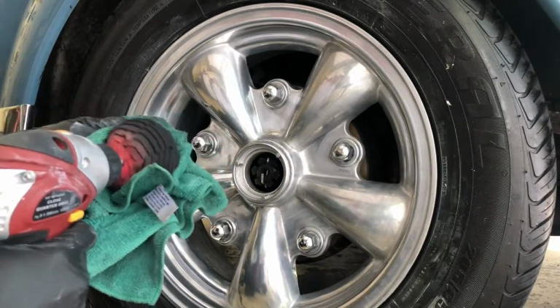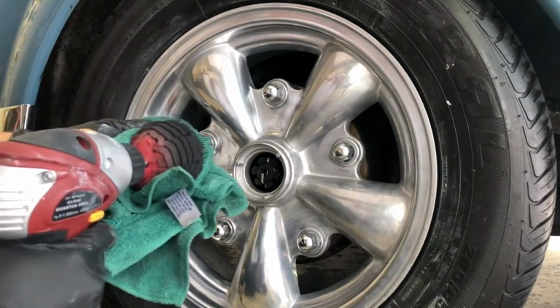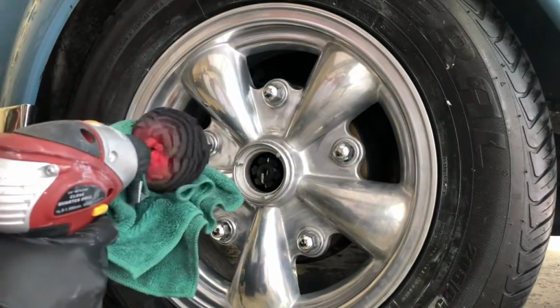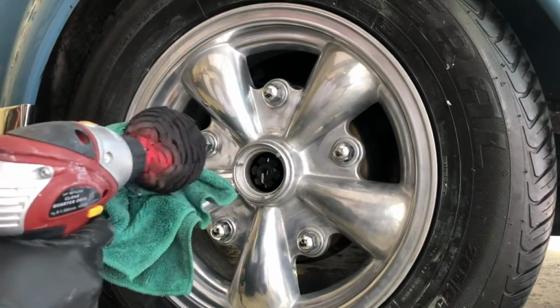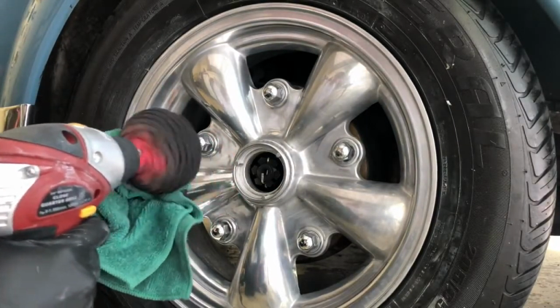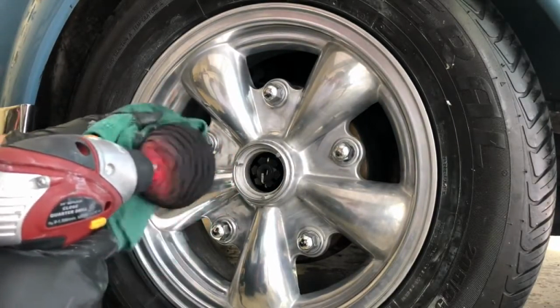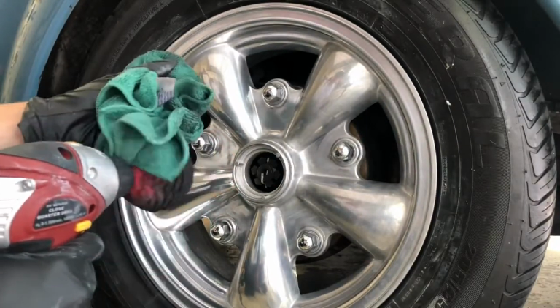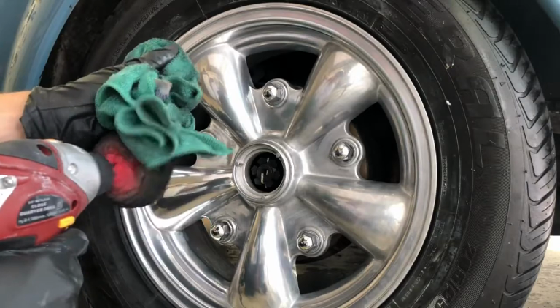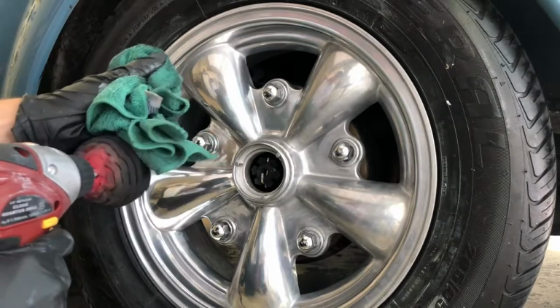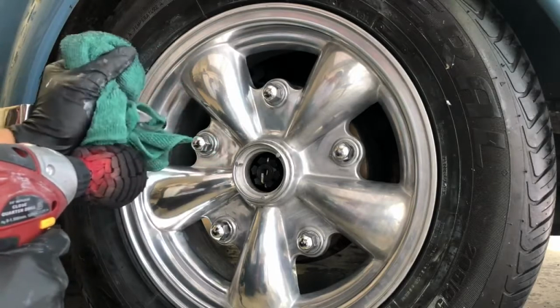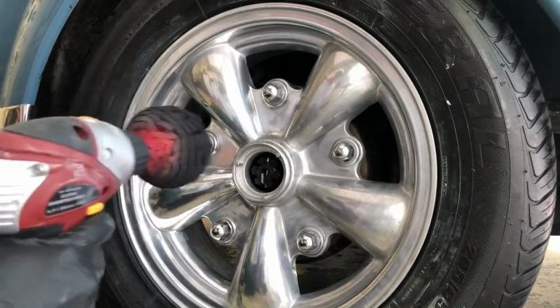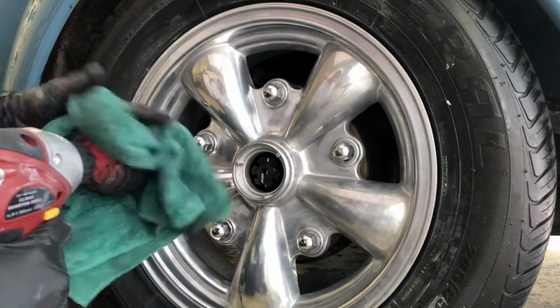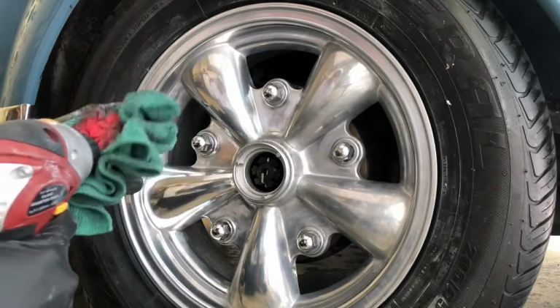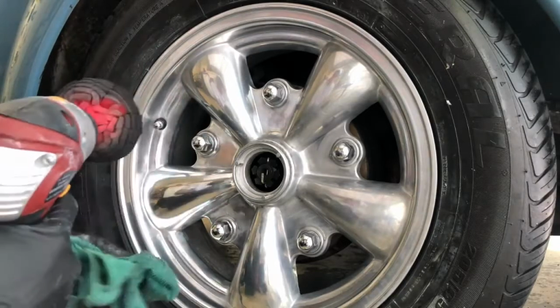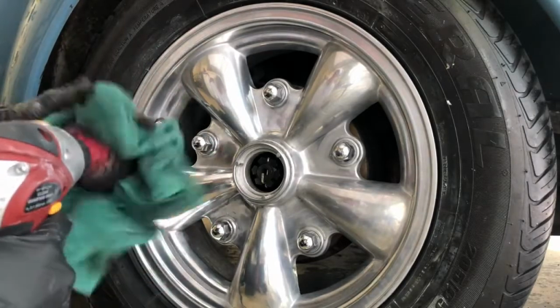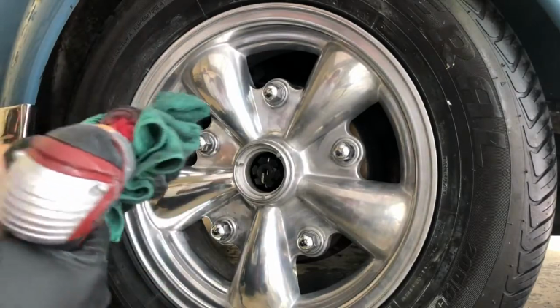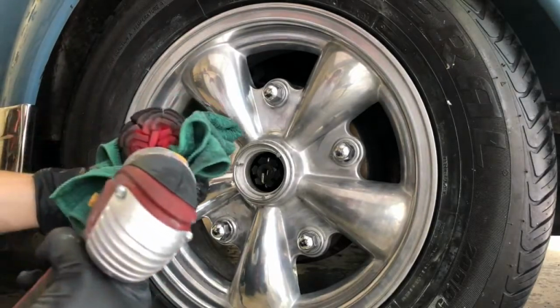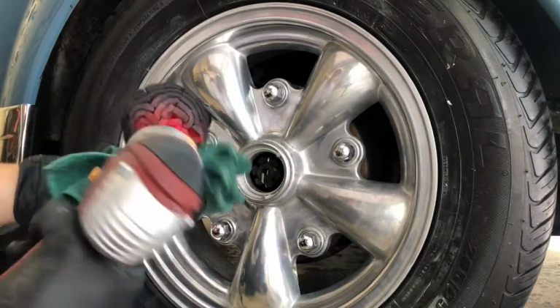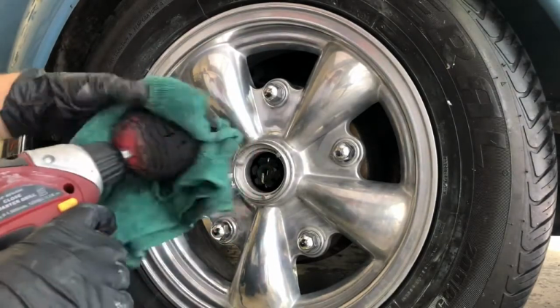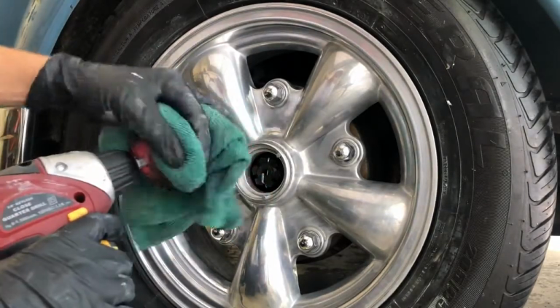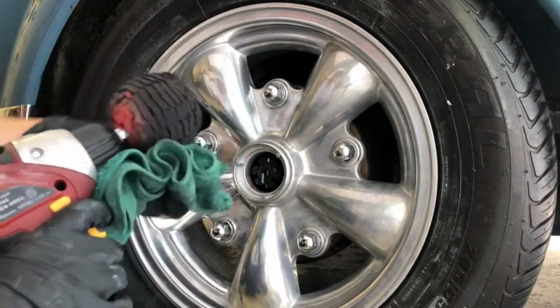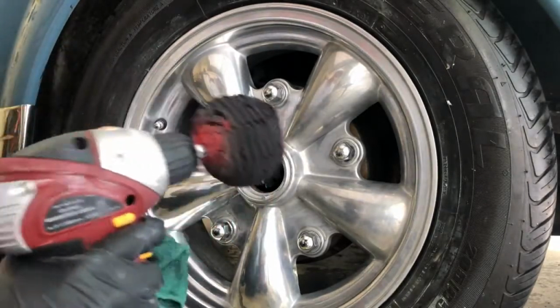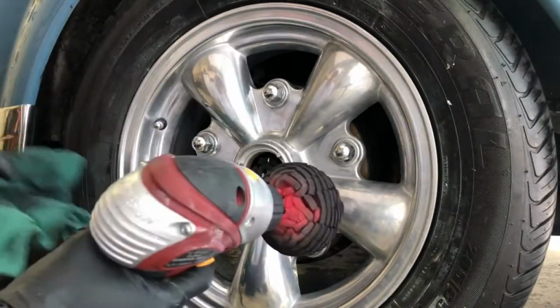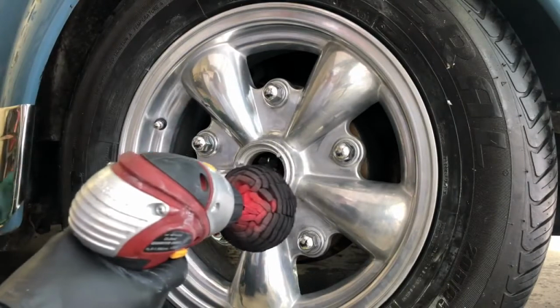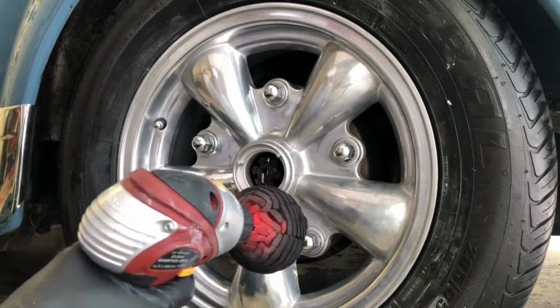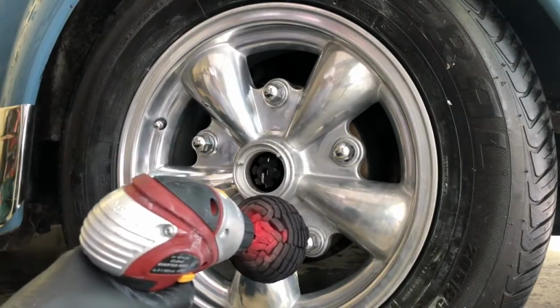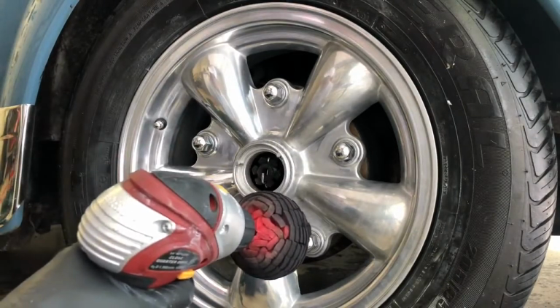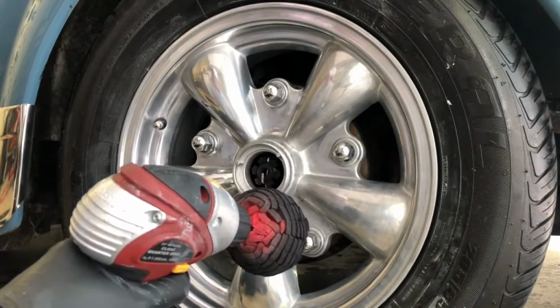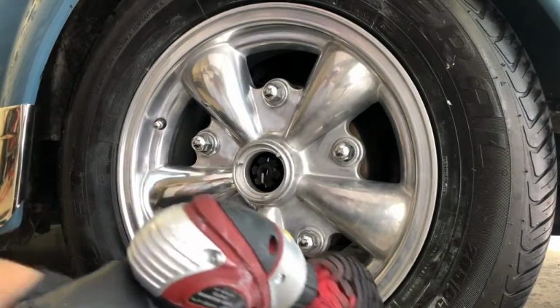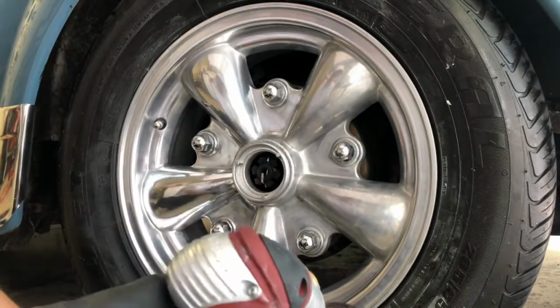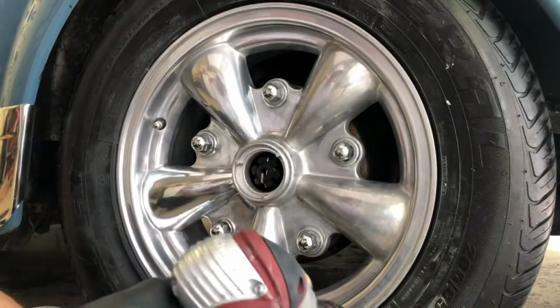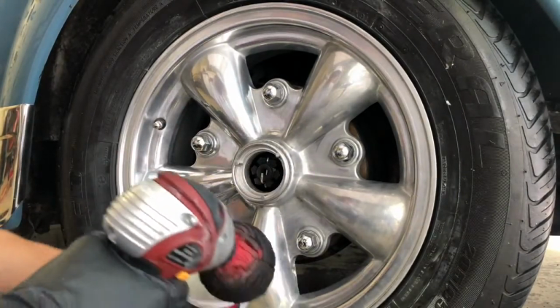You can see already how the bottom part came out really shiny with the polishing. It means that we did polish well with the steel wool, and the final process doesn't take much polishing work.